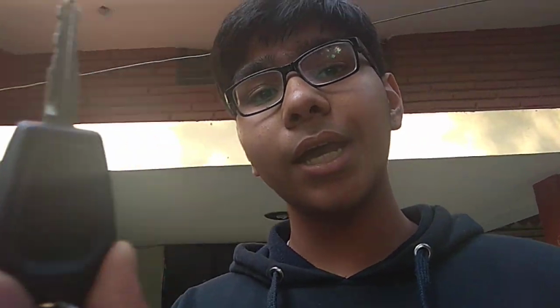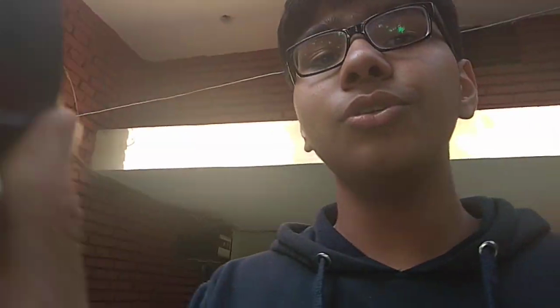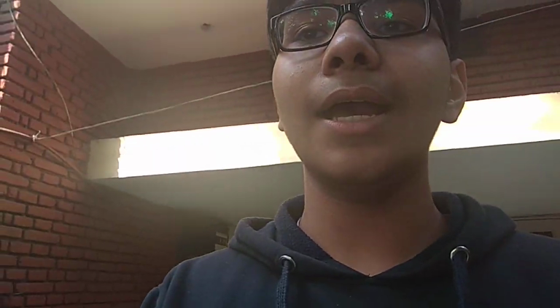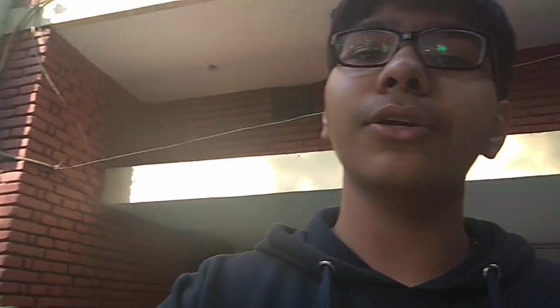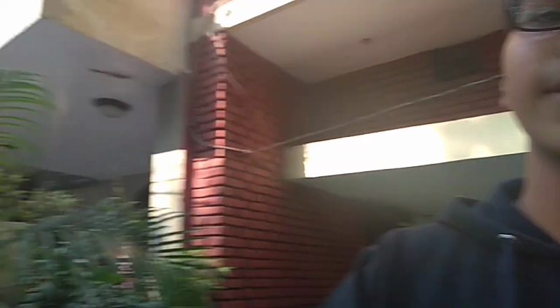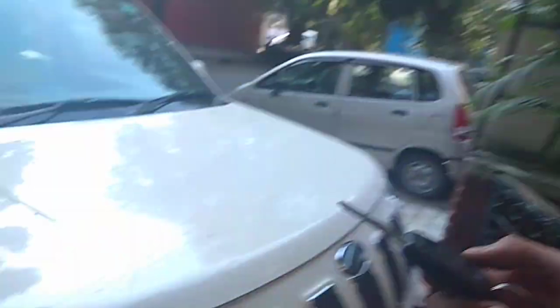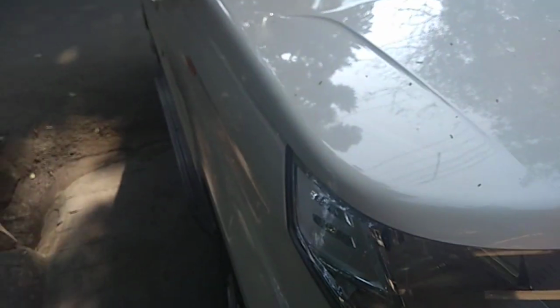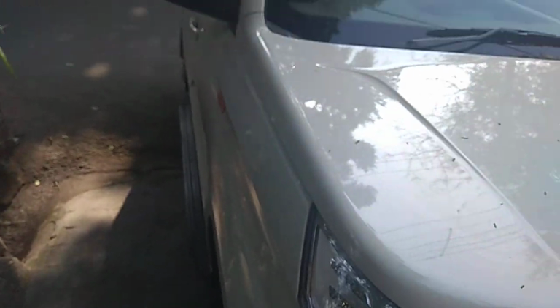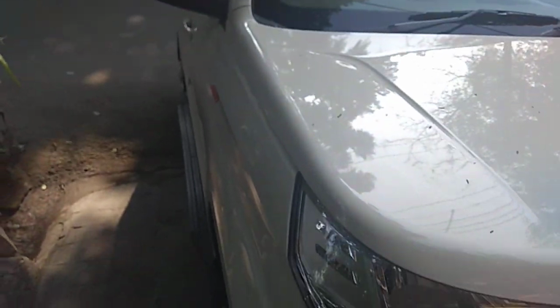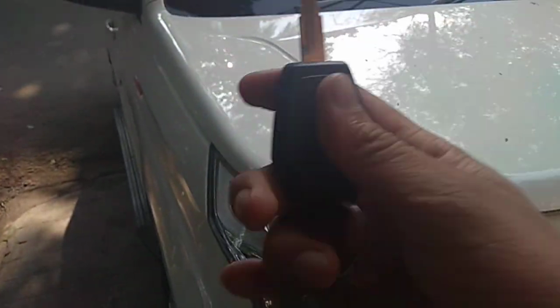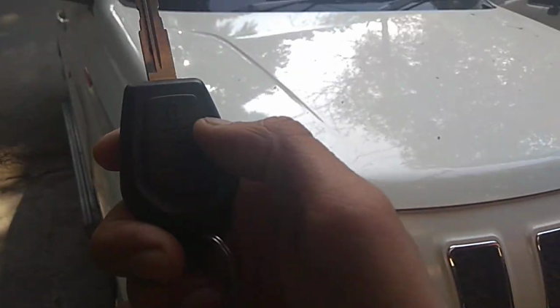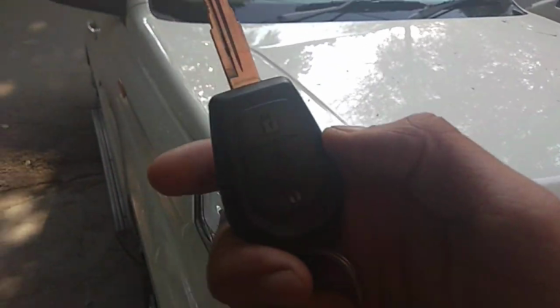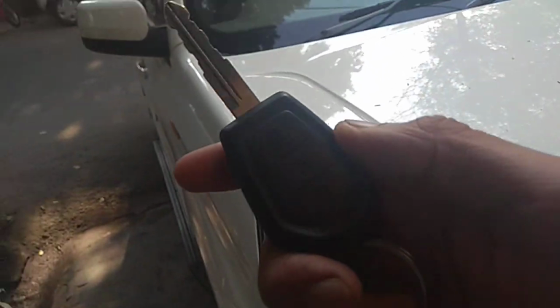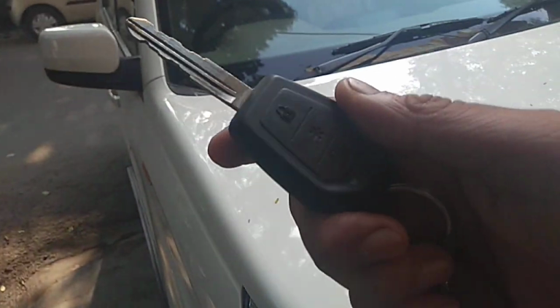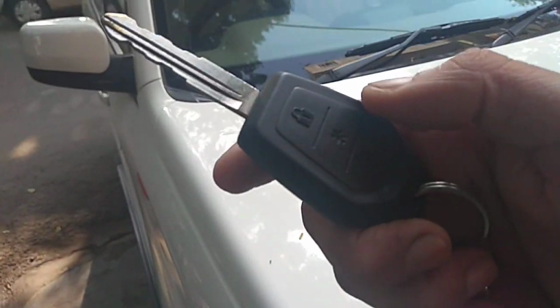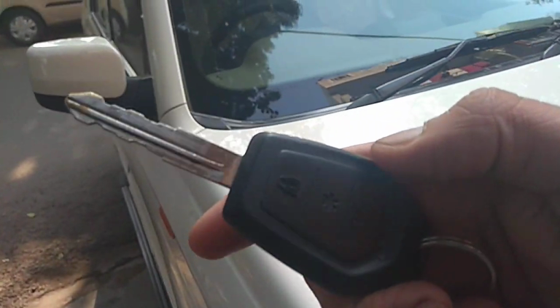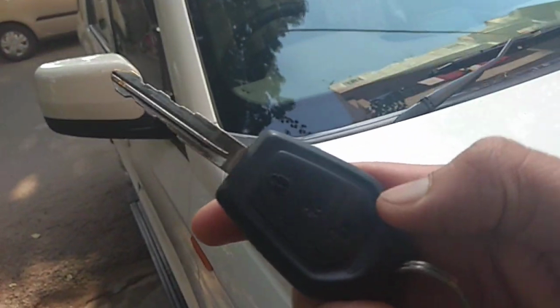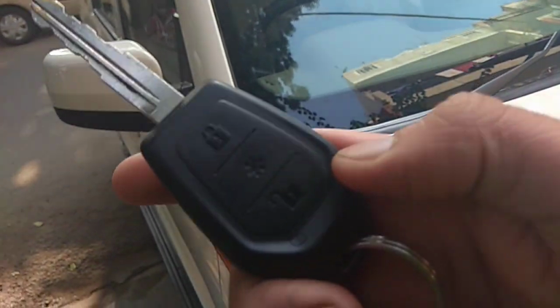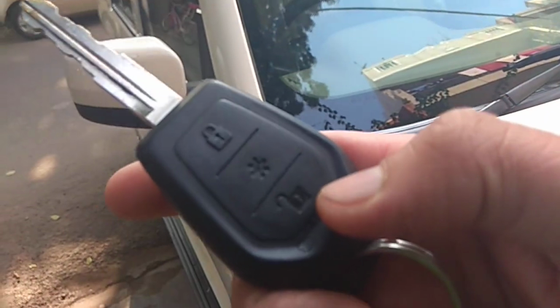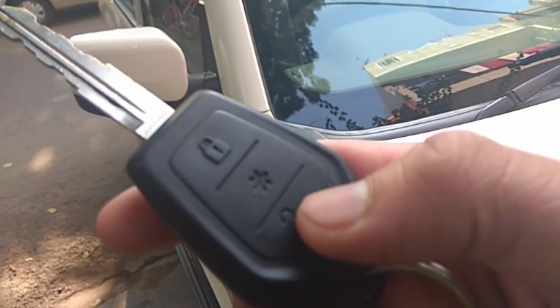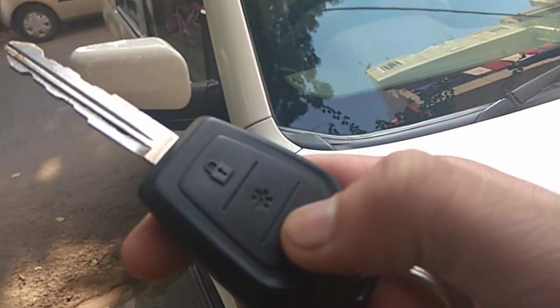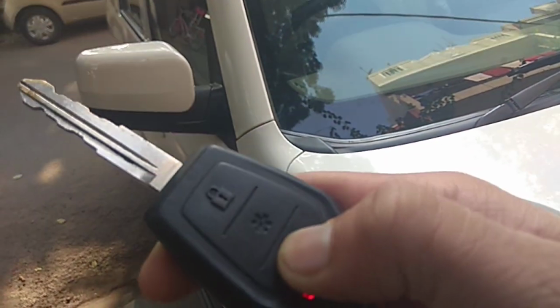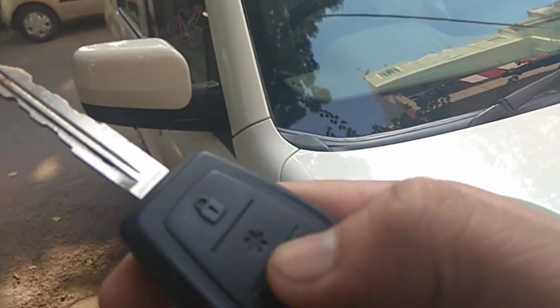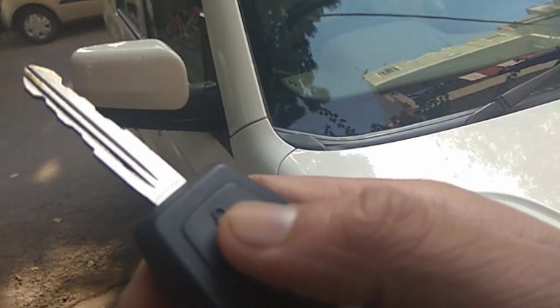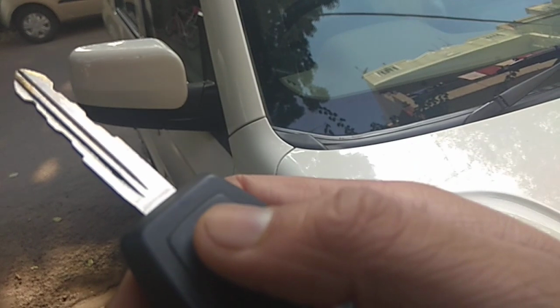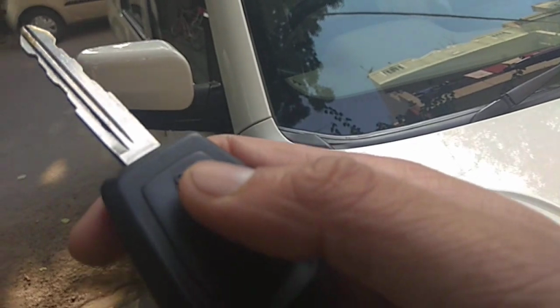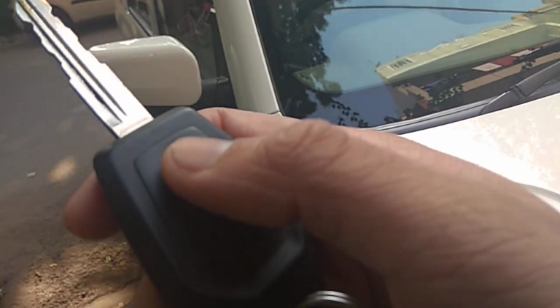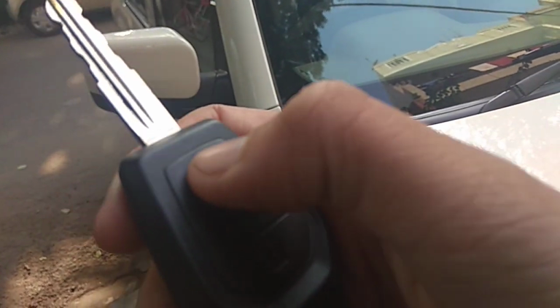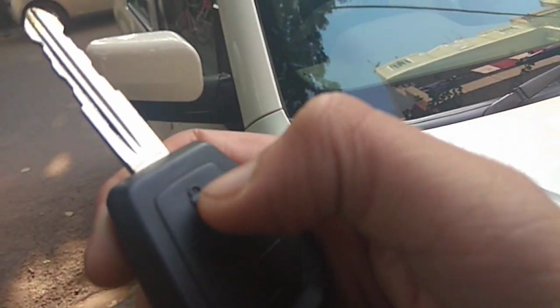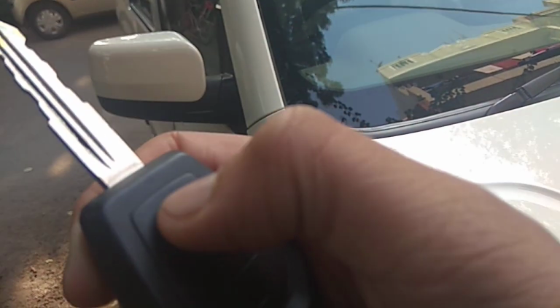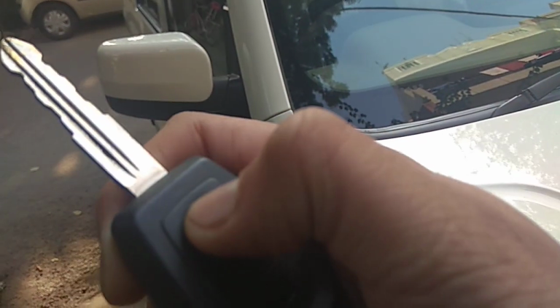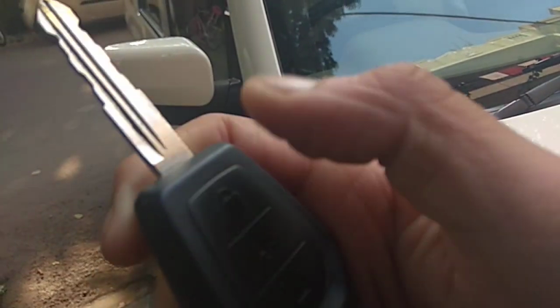As we go there, it is a TUV and we see it has three buttons: one unlock and one lock.